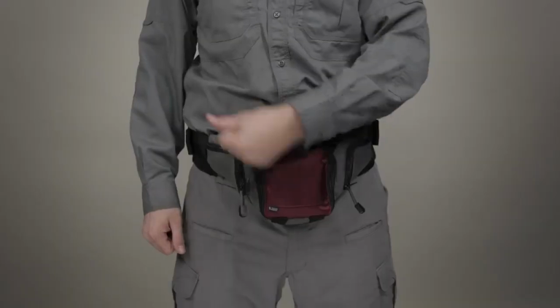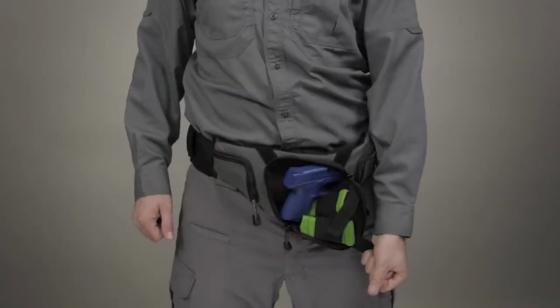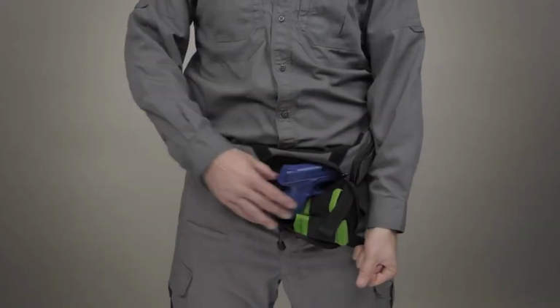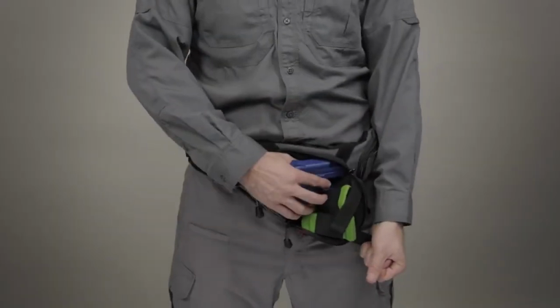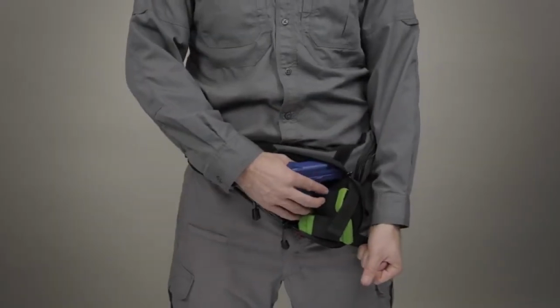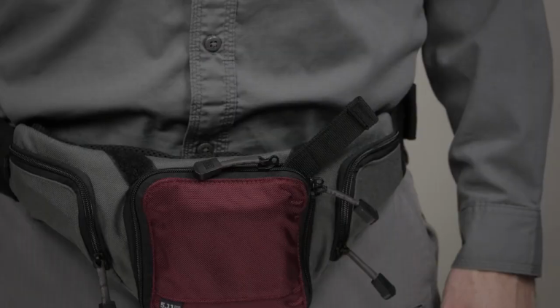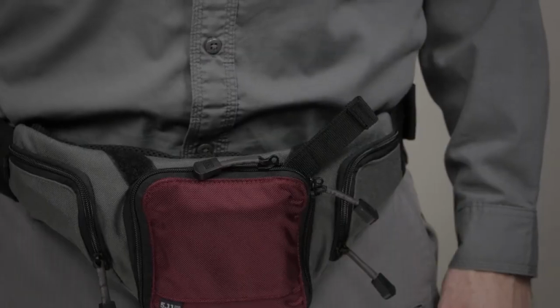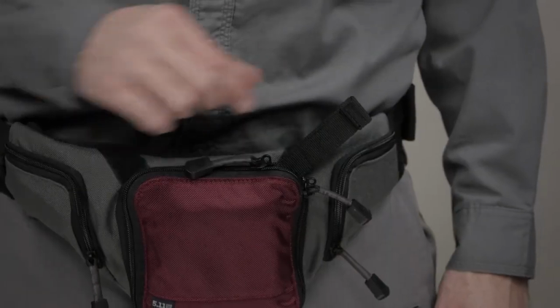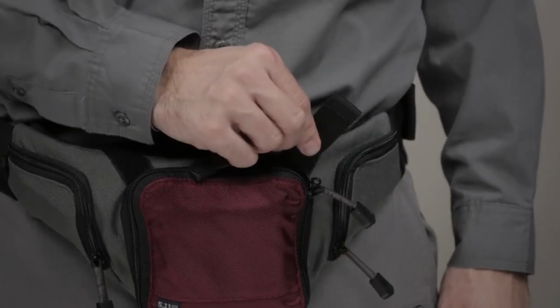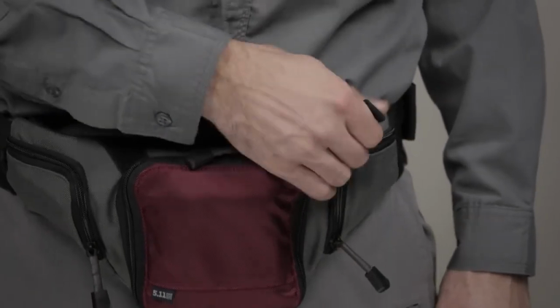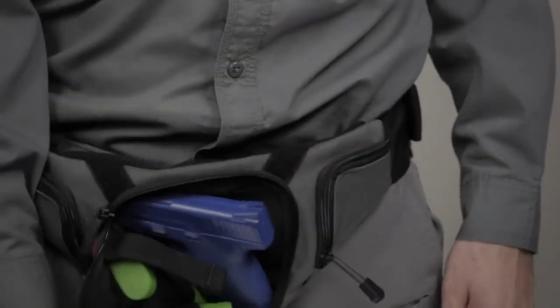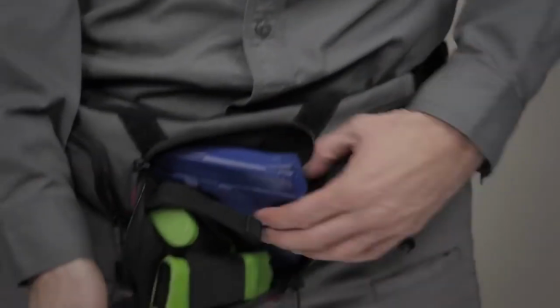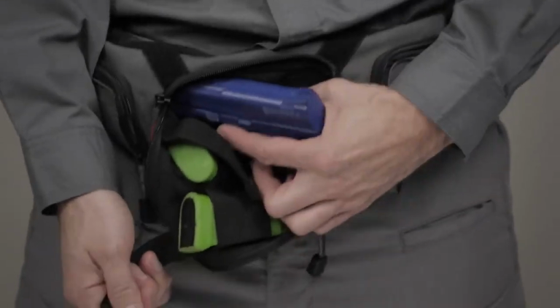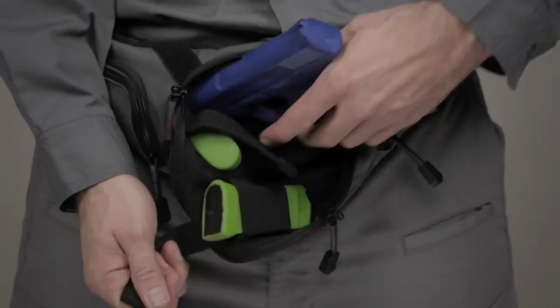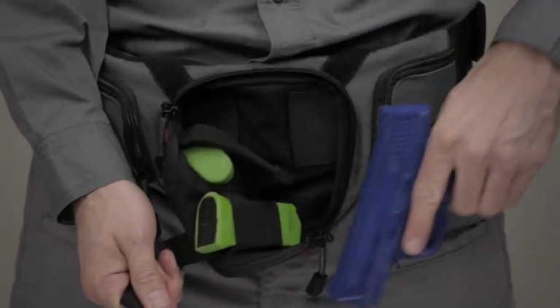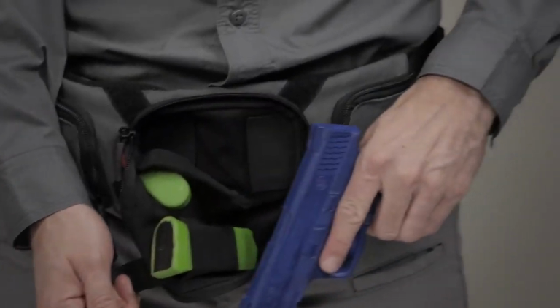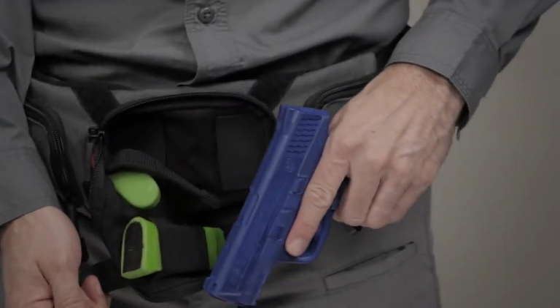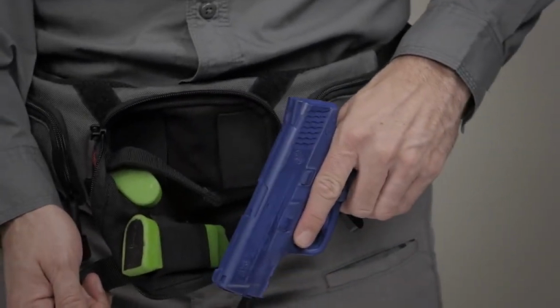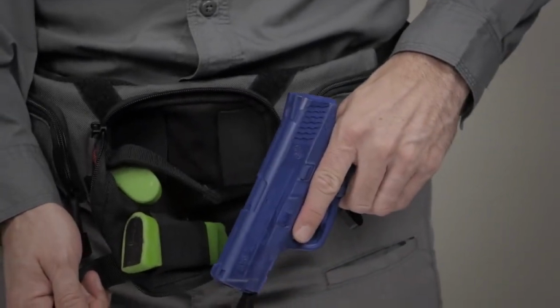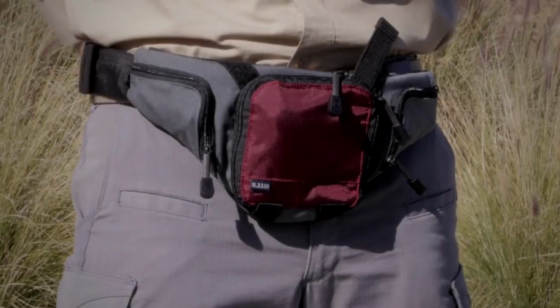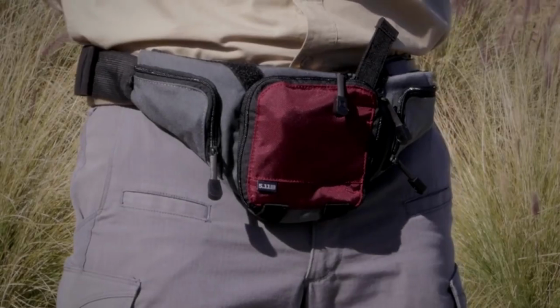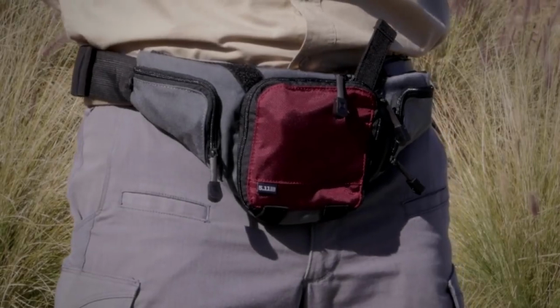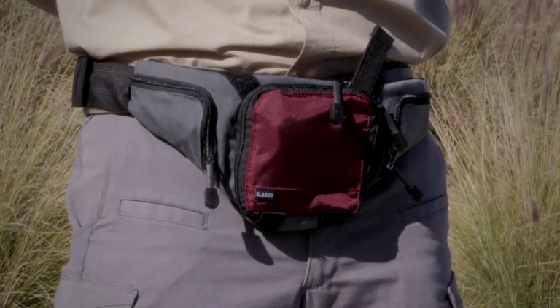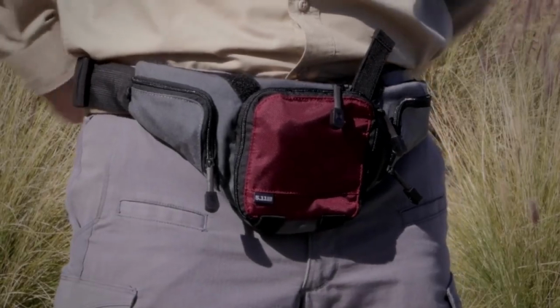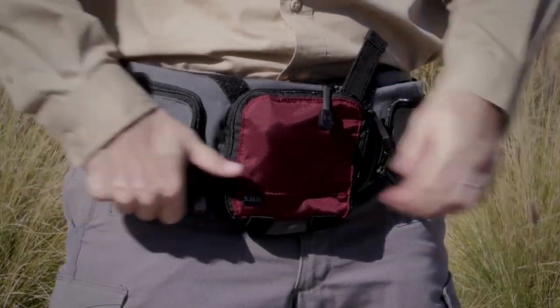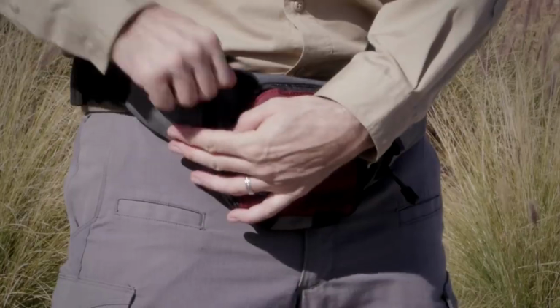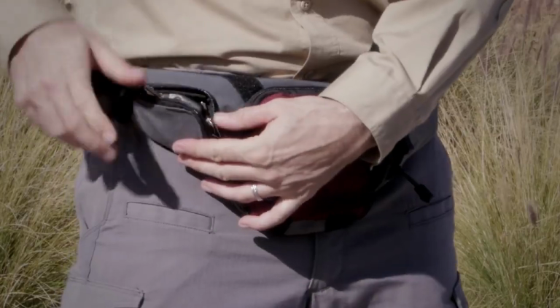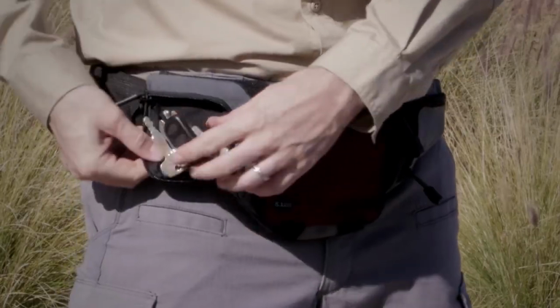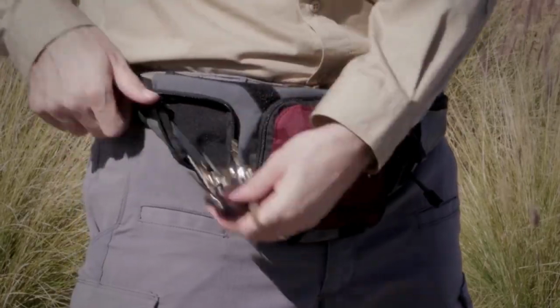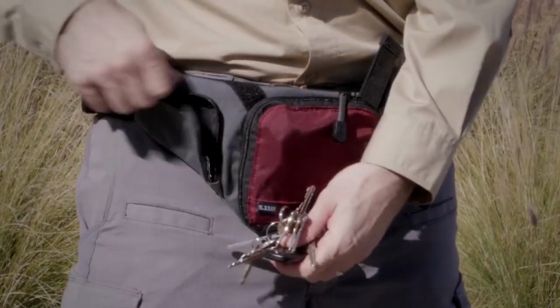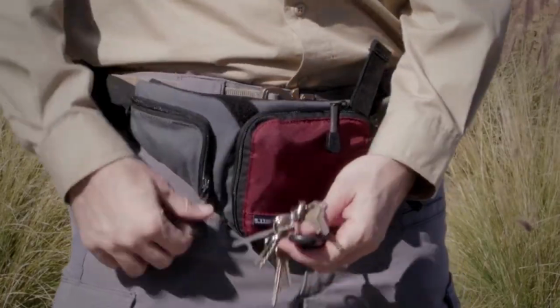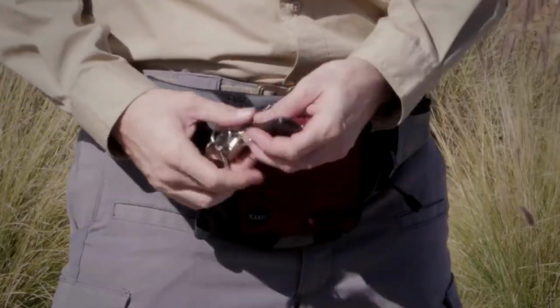This pouch is sized for a standard size pistol and features our exclusive hot pull tabs for quick and precise weapon deployment. We've added built-in magazine slots at the front which can also carry other gear.